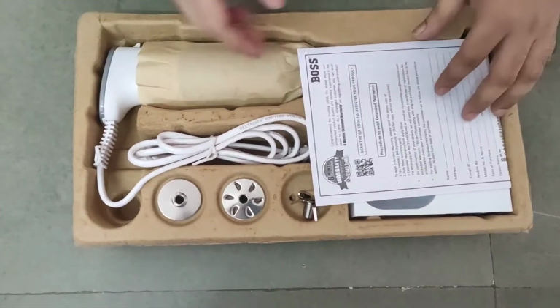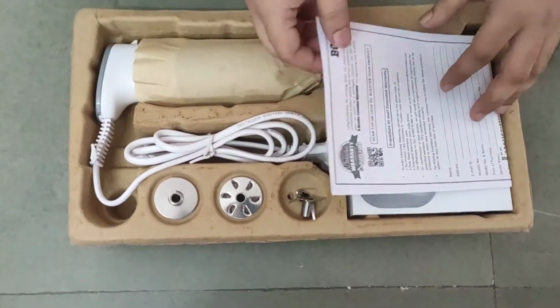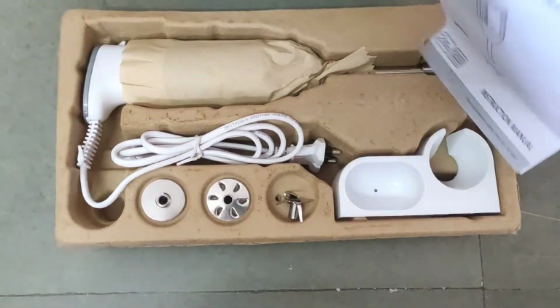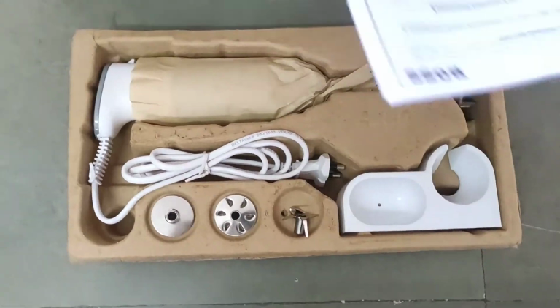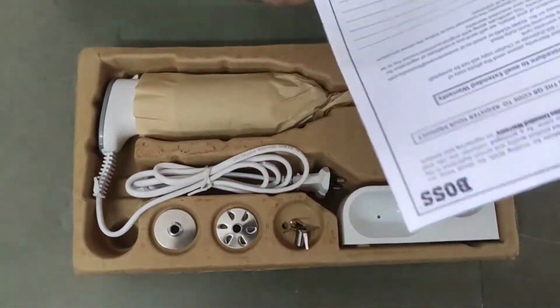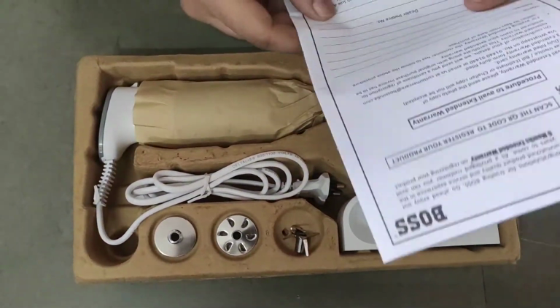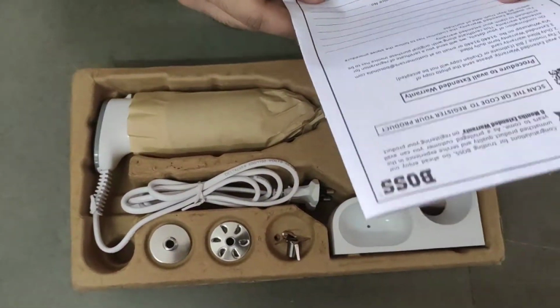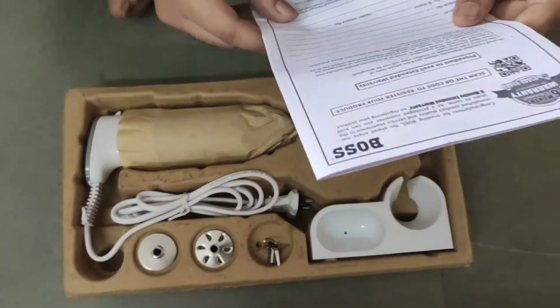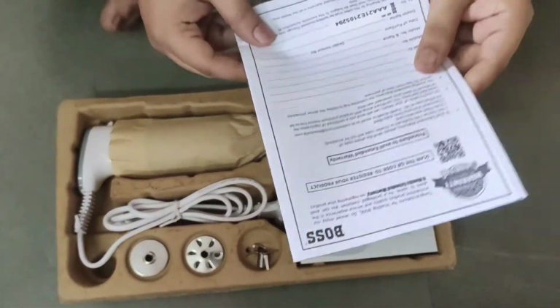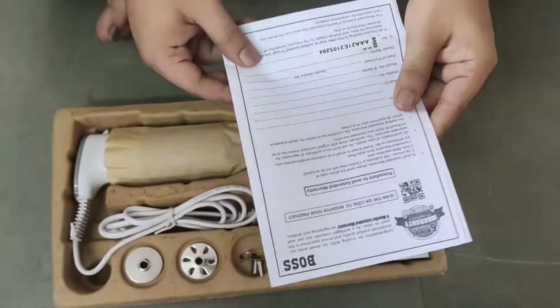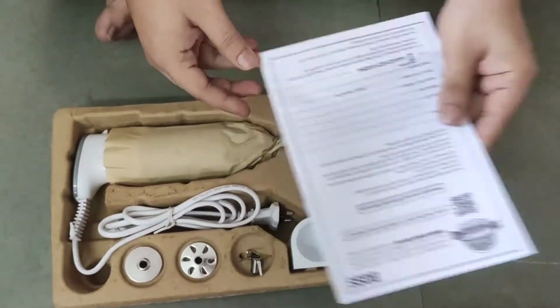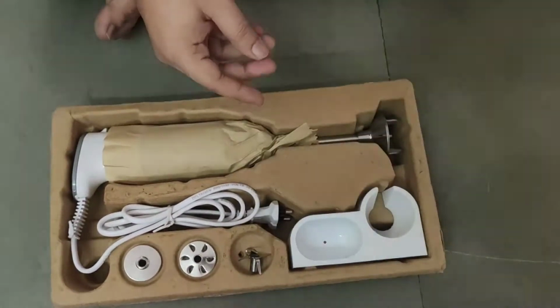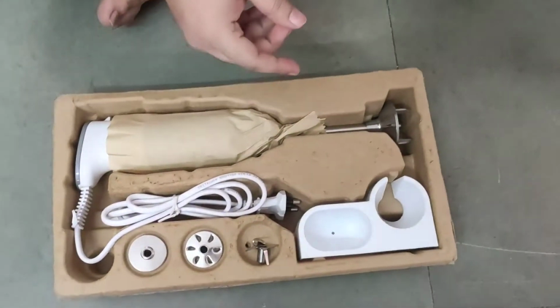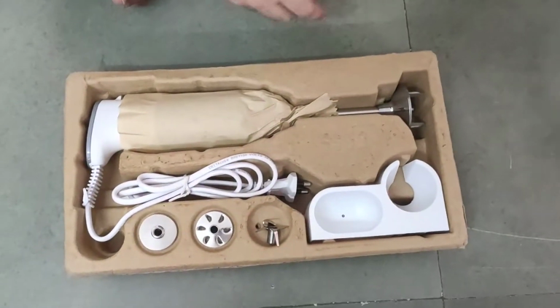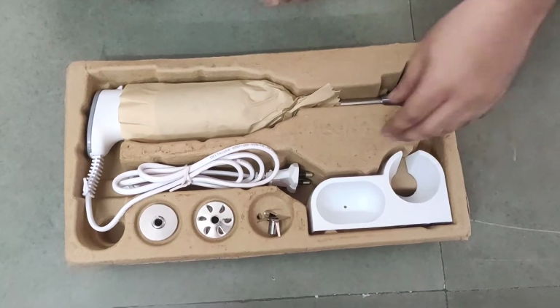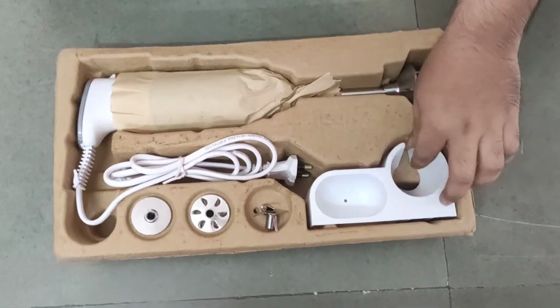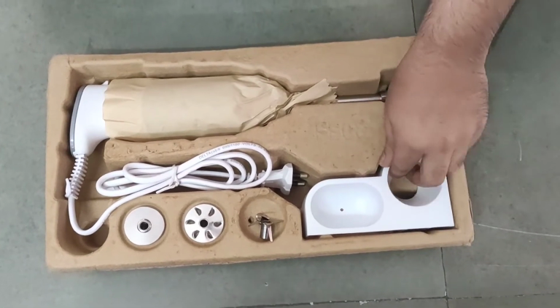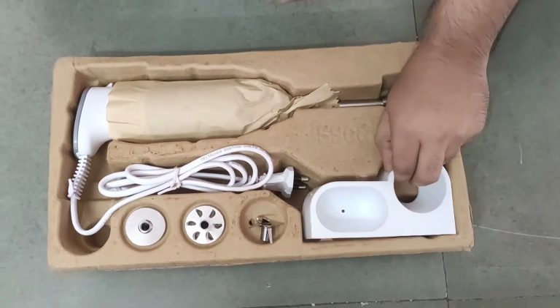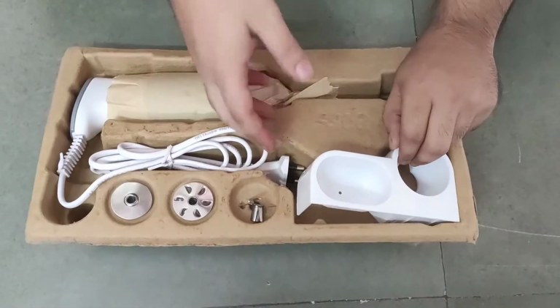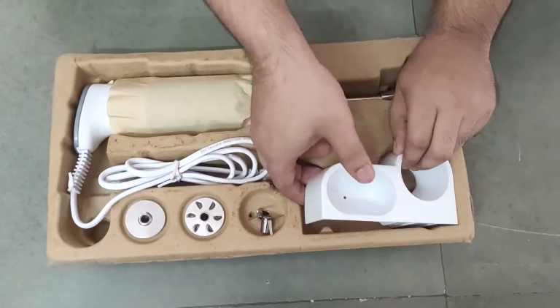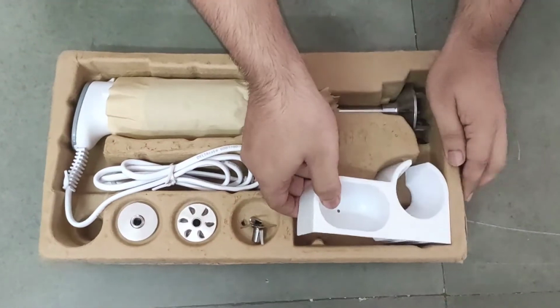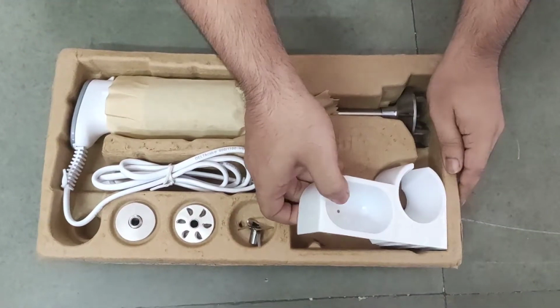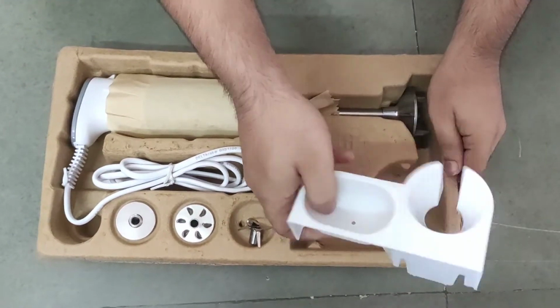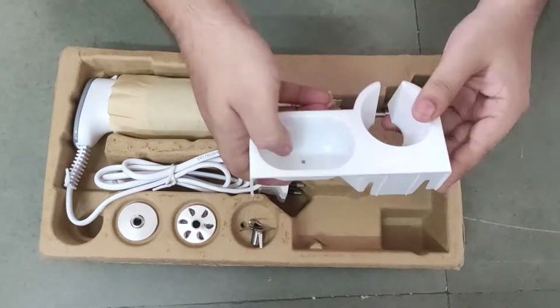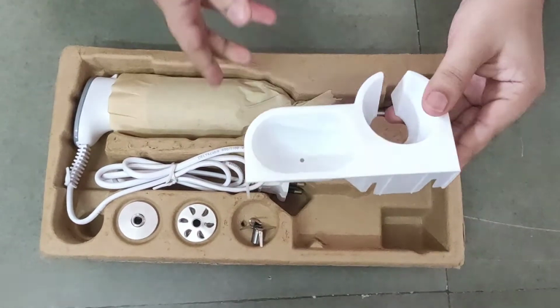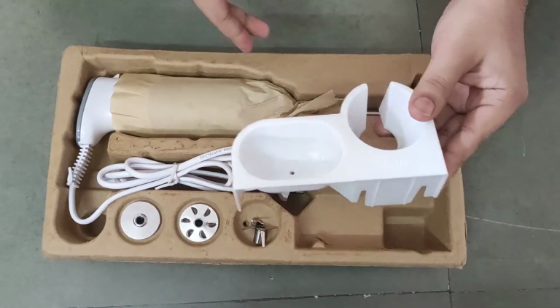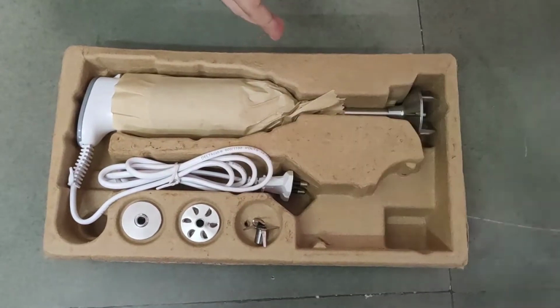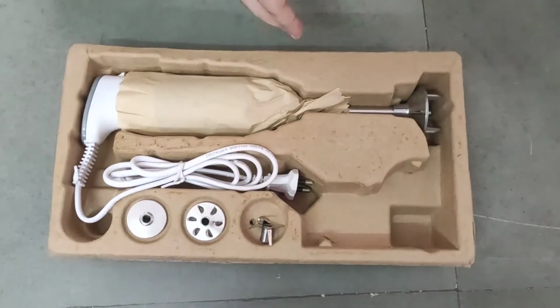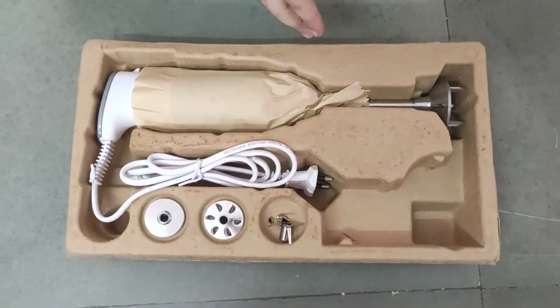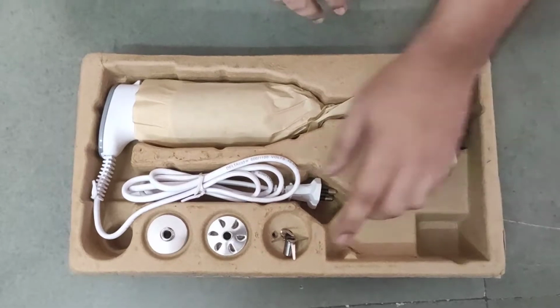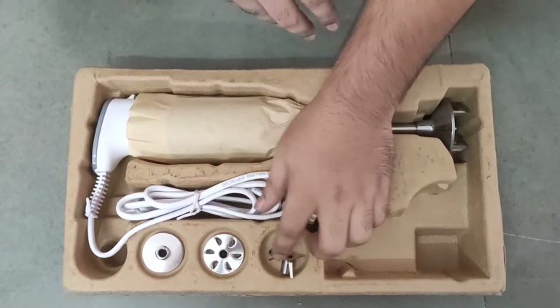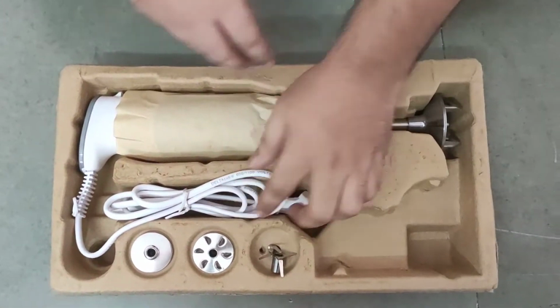So here we have got a manual, a warranty card, a wall mount, and the three blades.